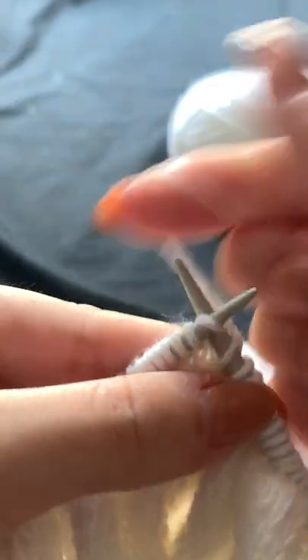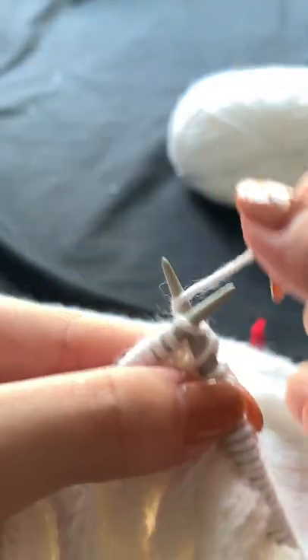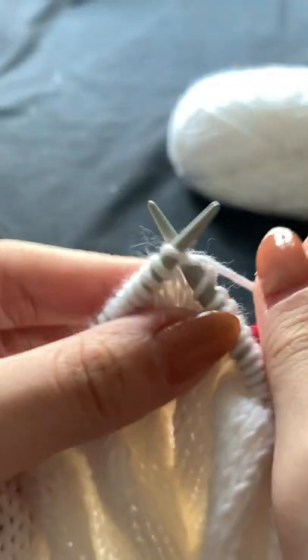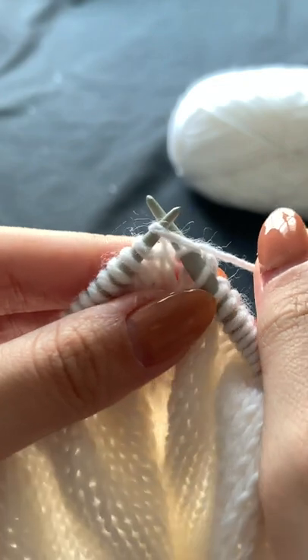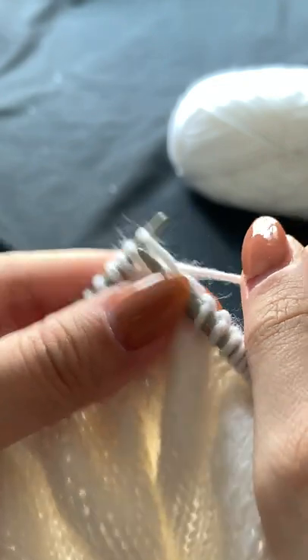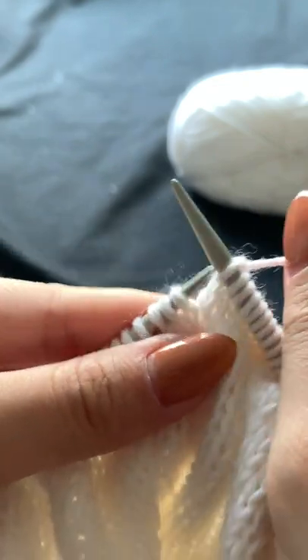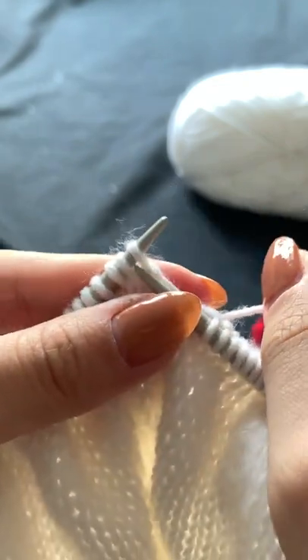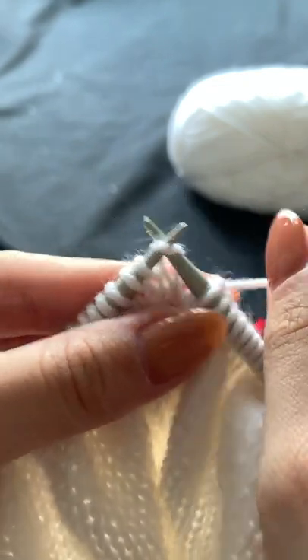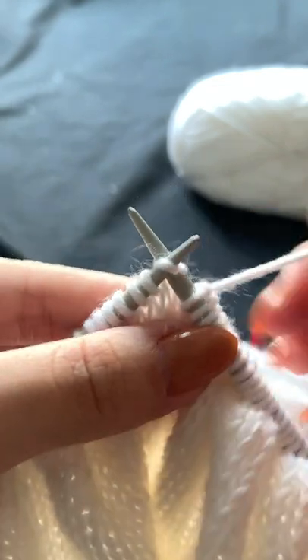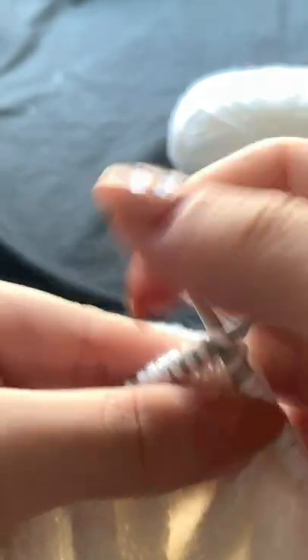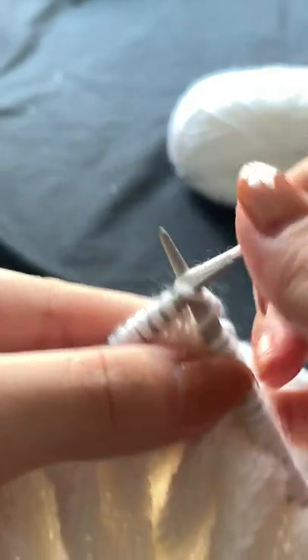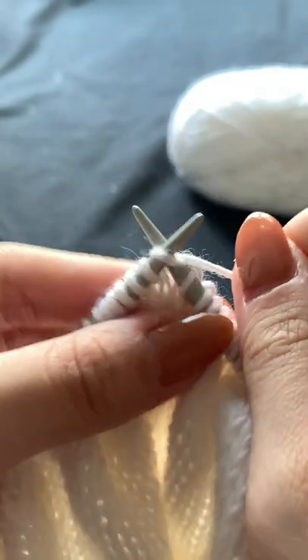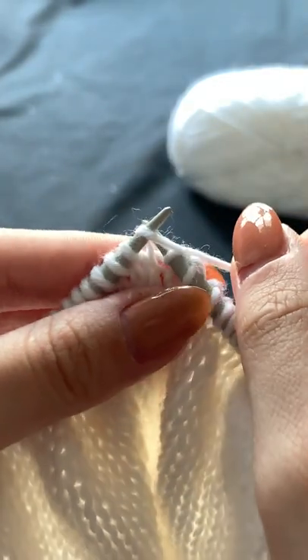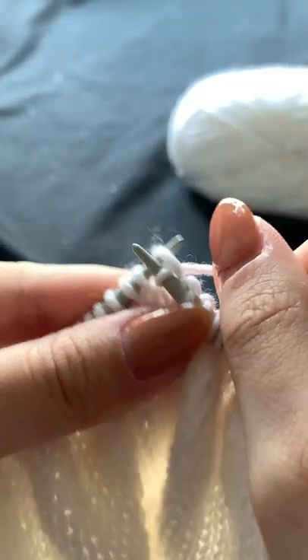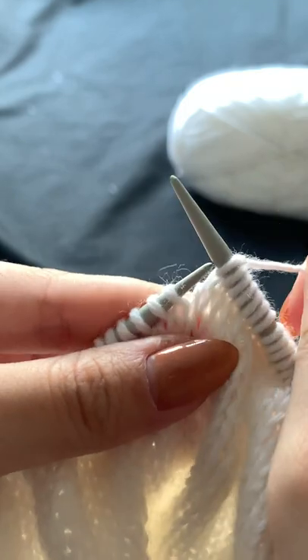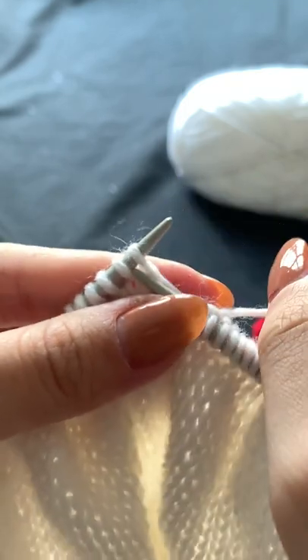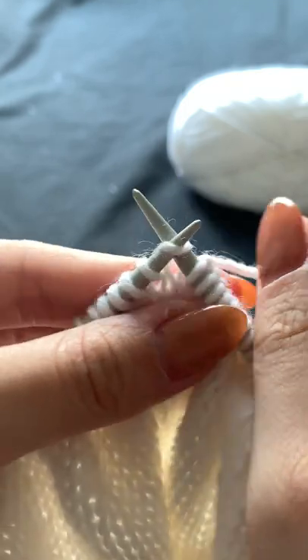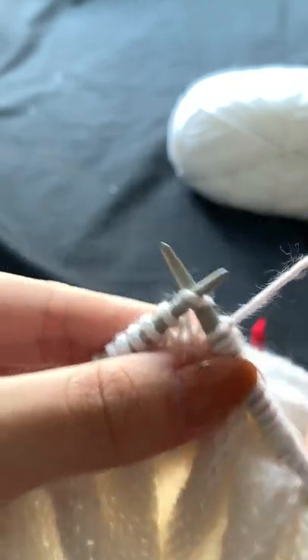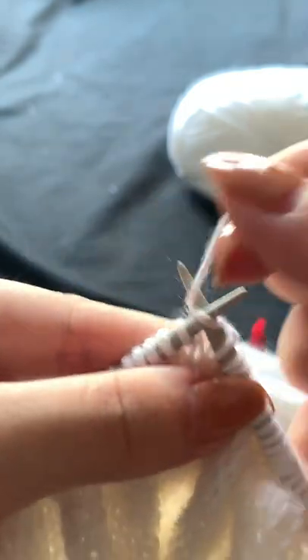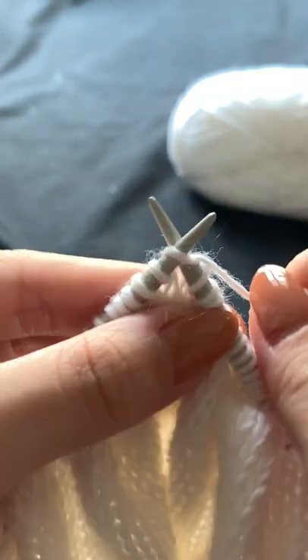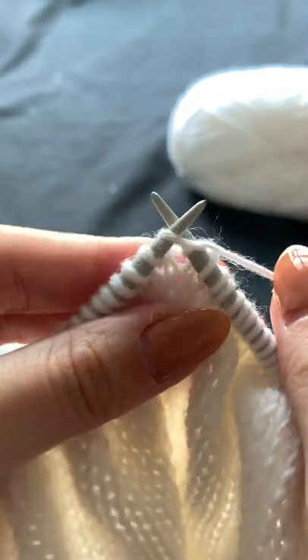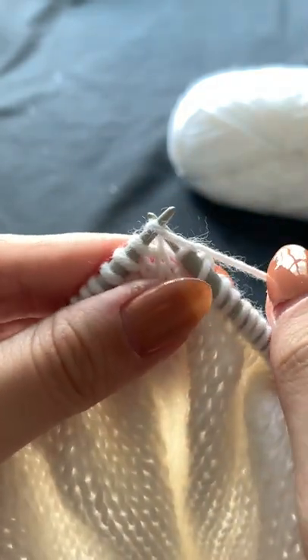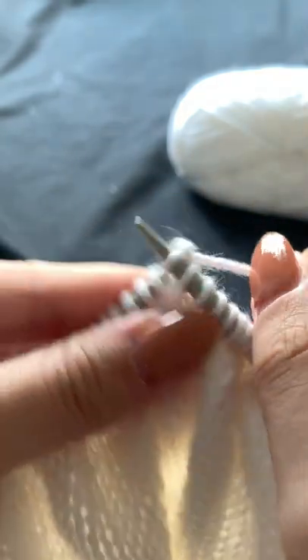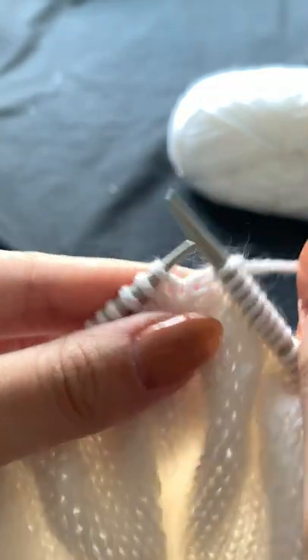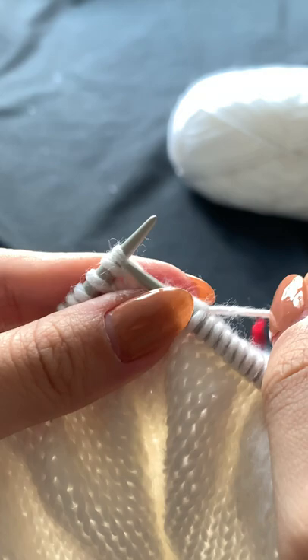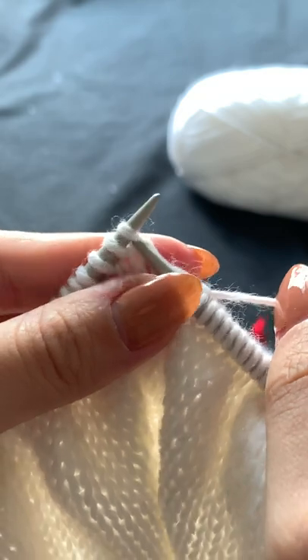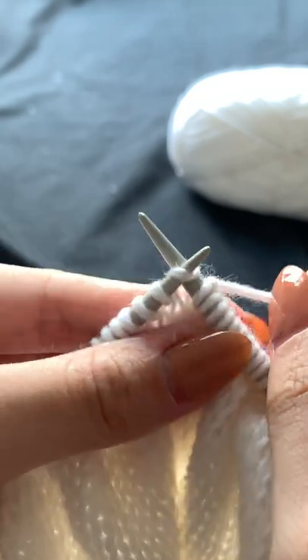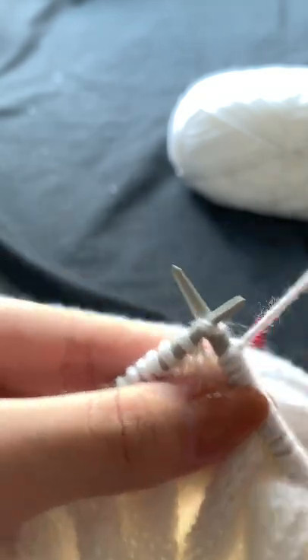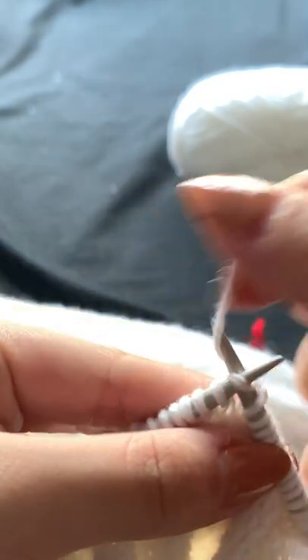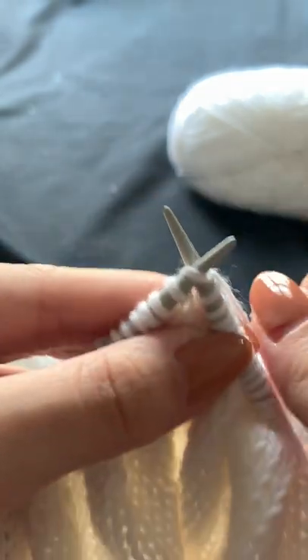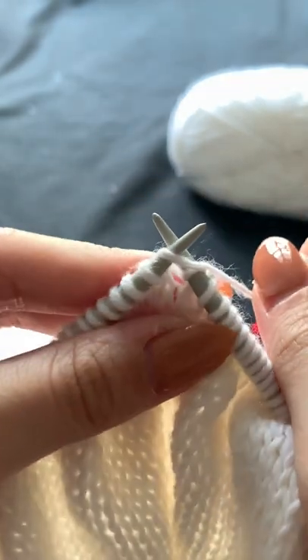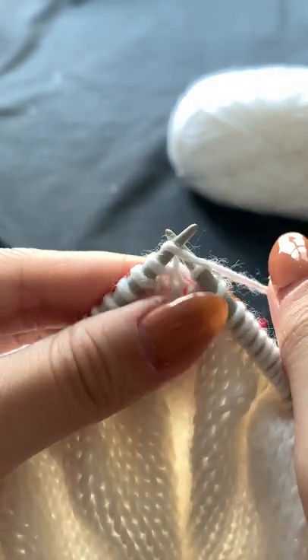Working with my yarn in the back, I'll bring my right hand needle into that first stitch facing the back, wrap my yarn counterclockwise from back to front around my needle, and pull out my needle and yarn towards the front and drop off that stitch I had just worked. I'll repeat that for all the stitches in this row.